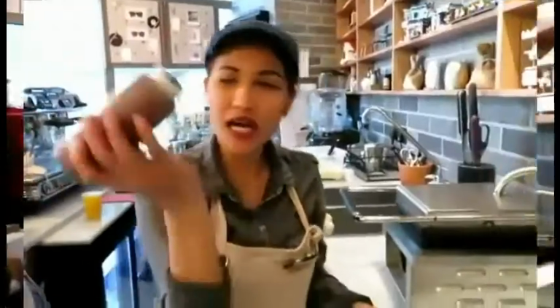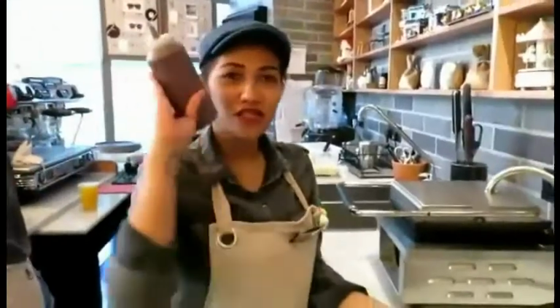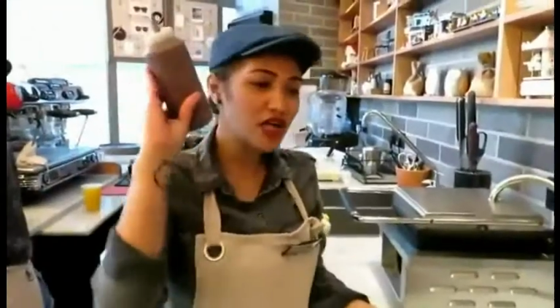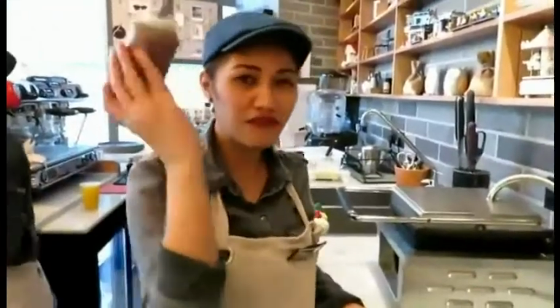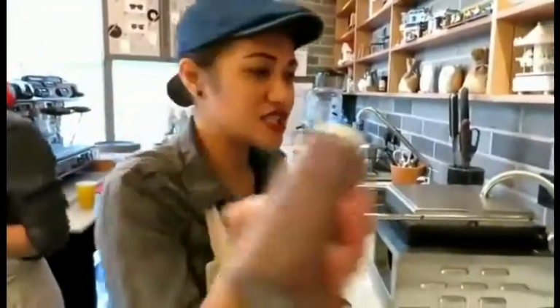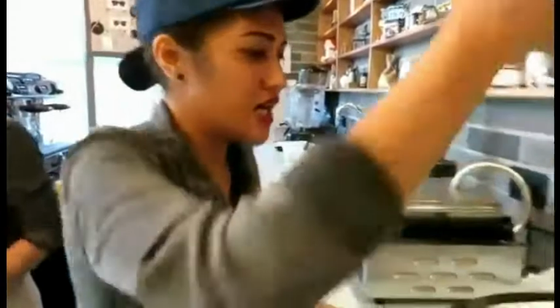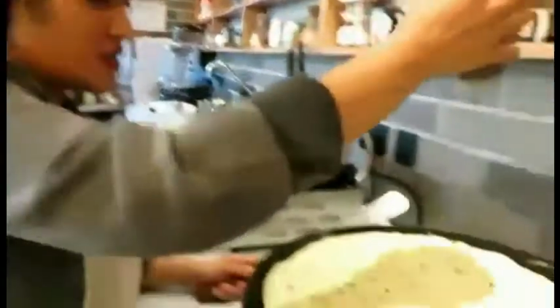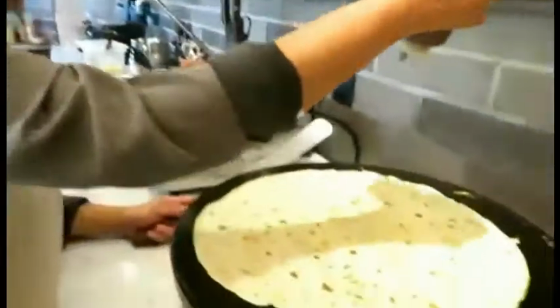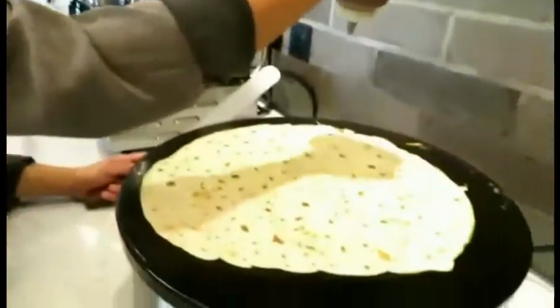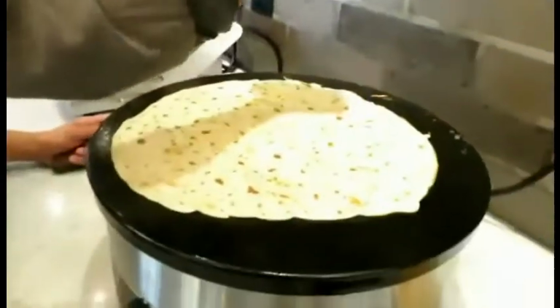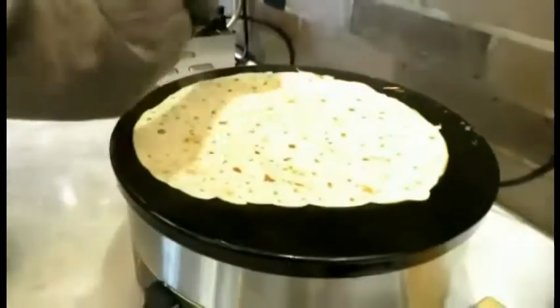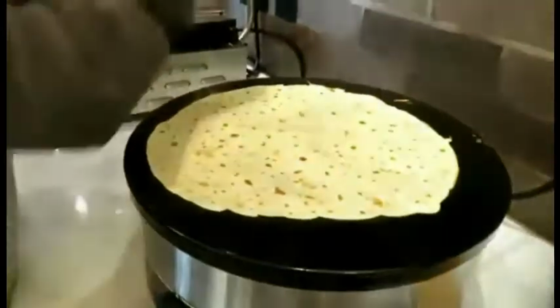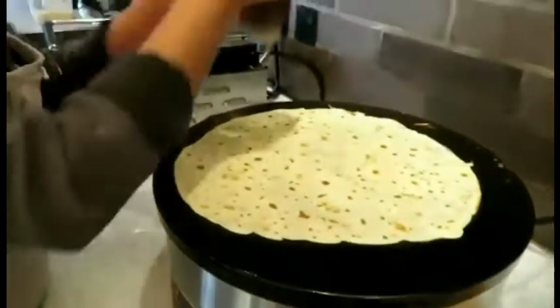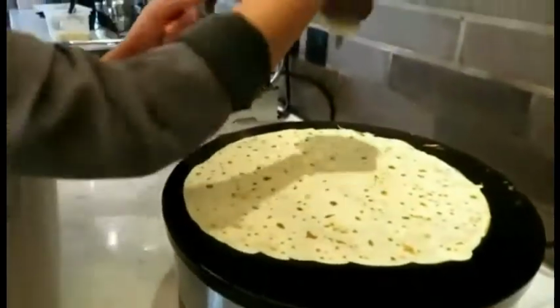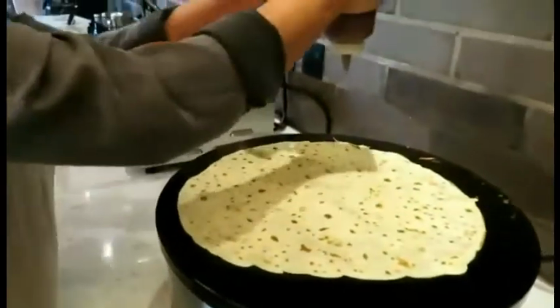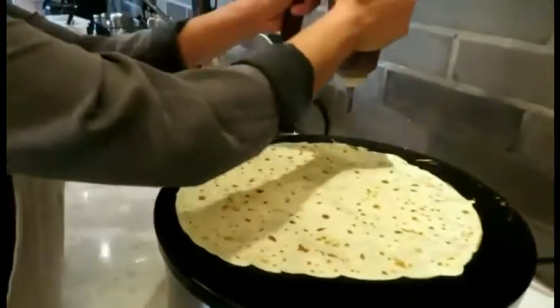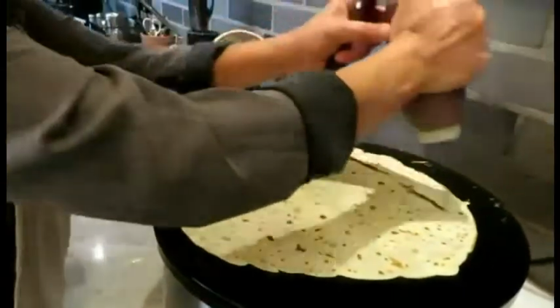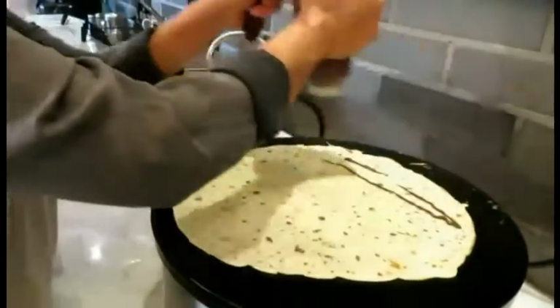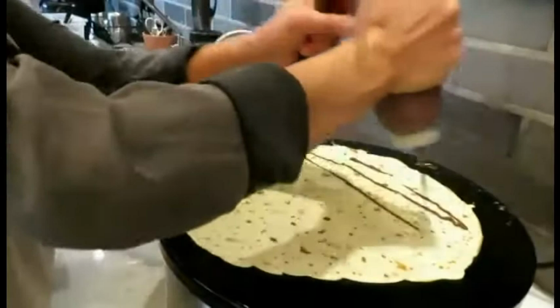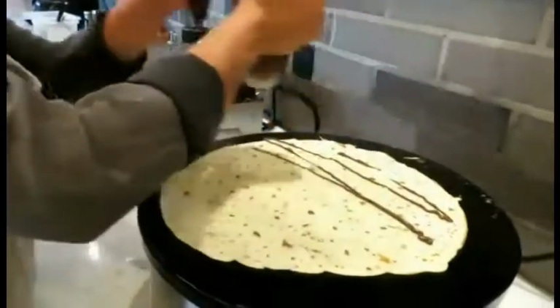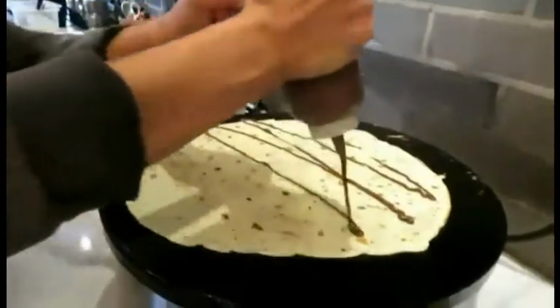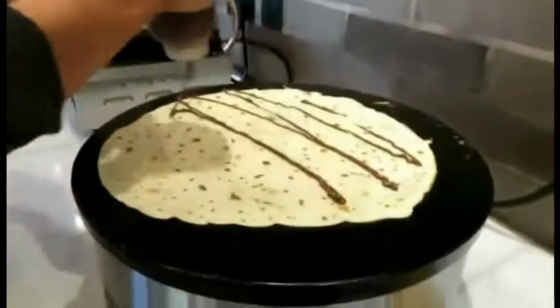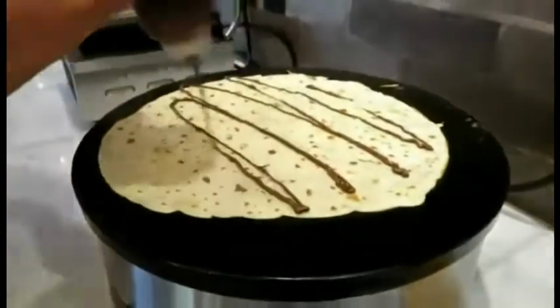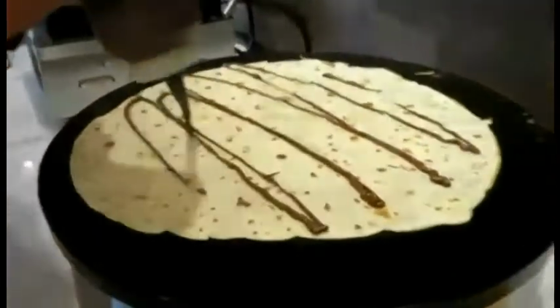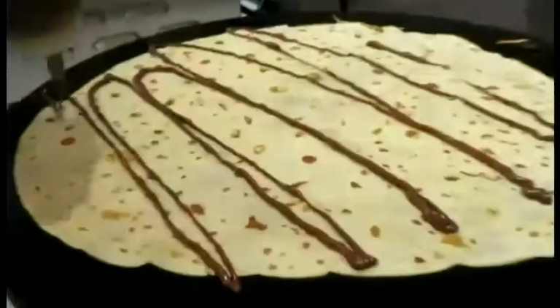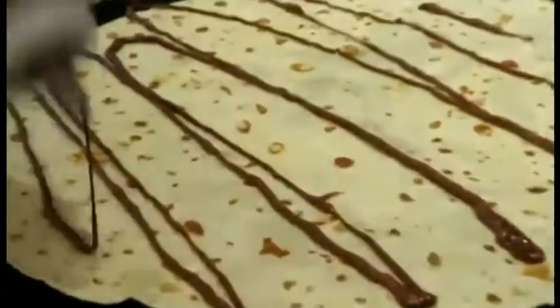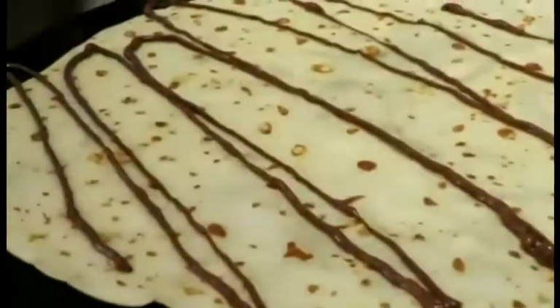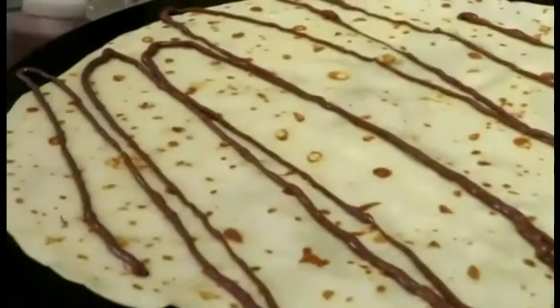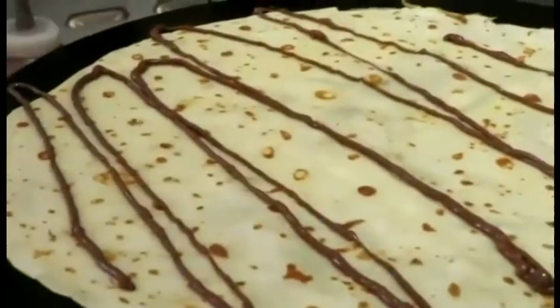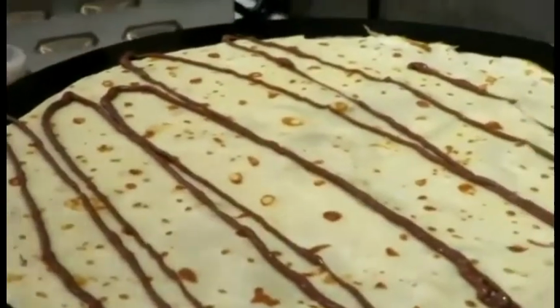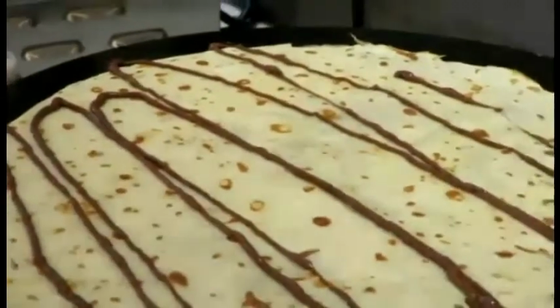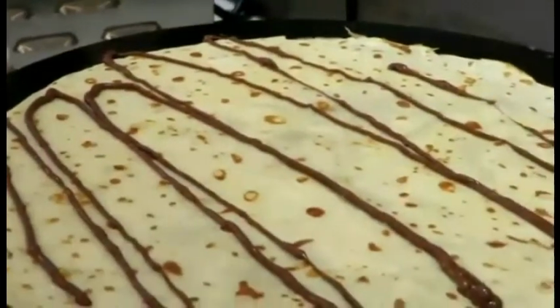Put on that chocolate flavor — Nutella. Let's do this. And you have to burn it.